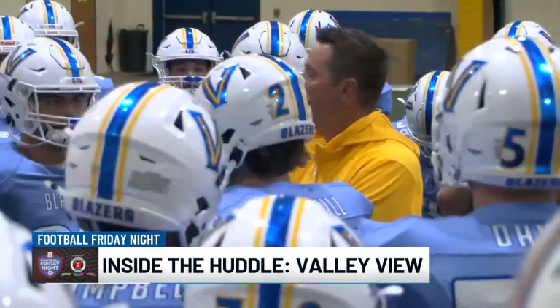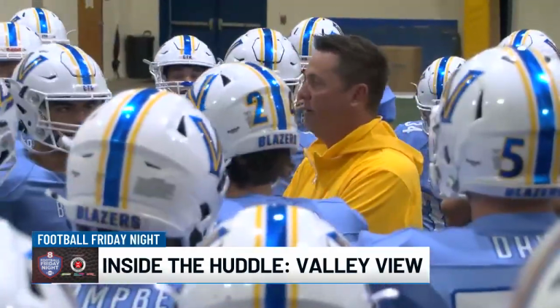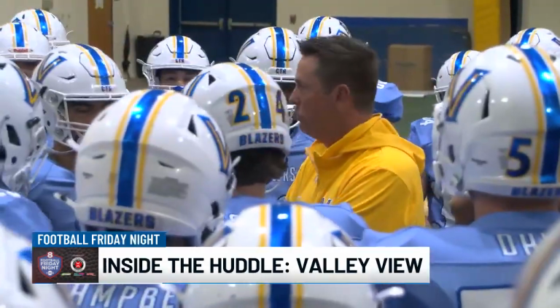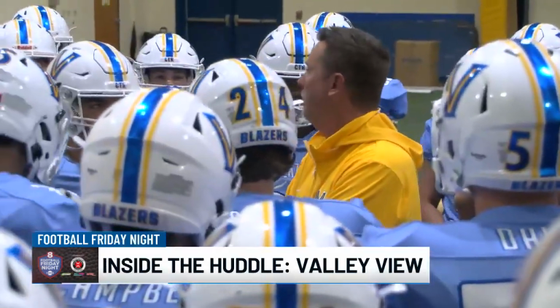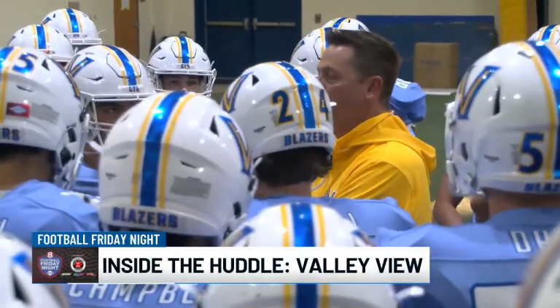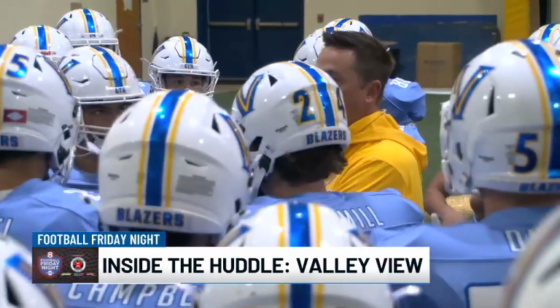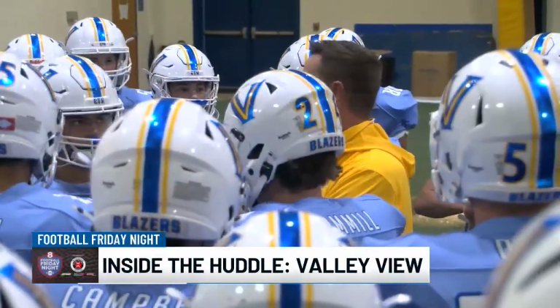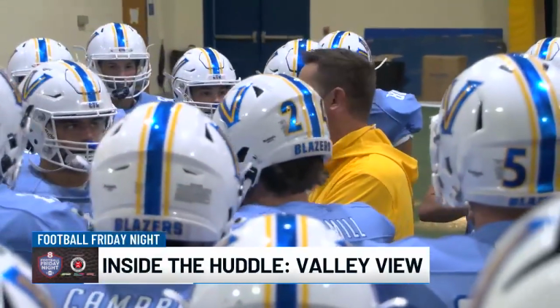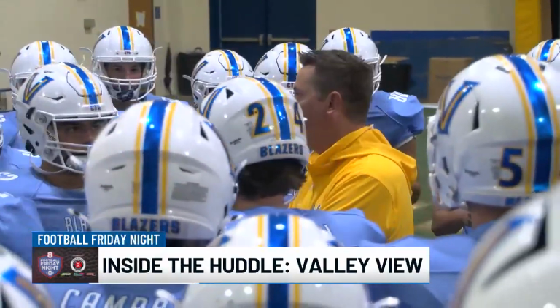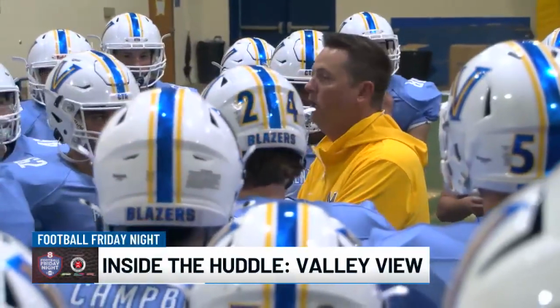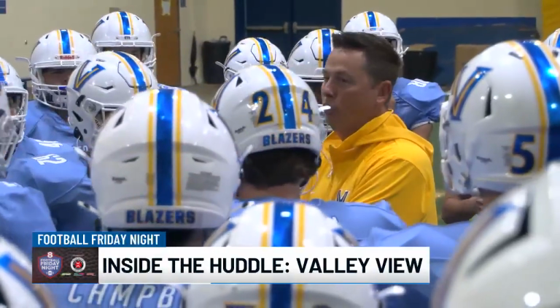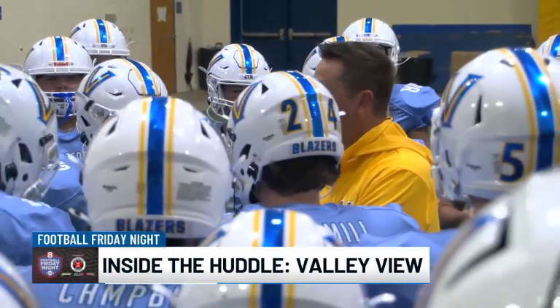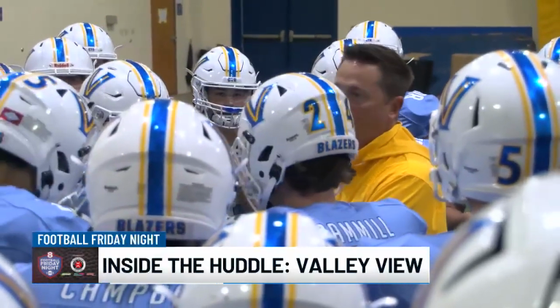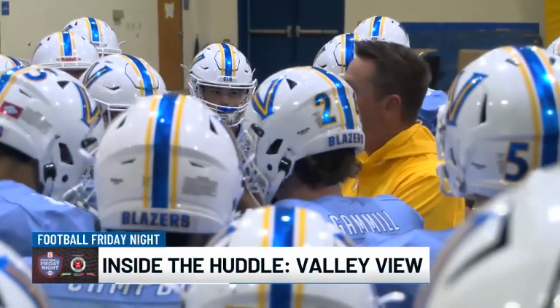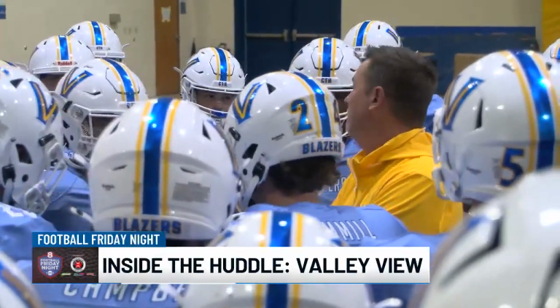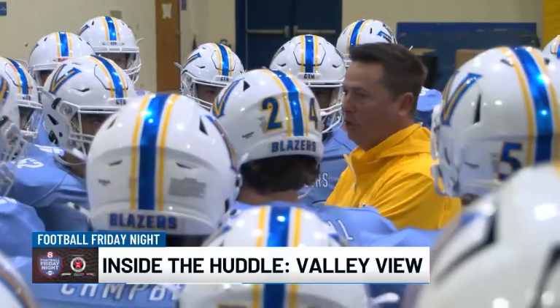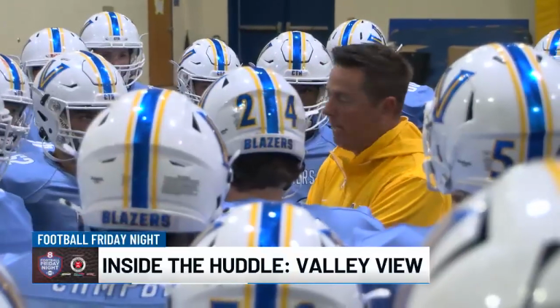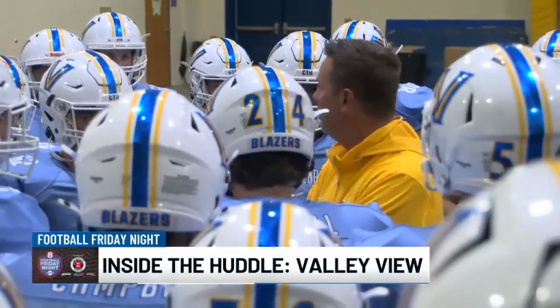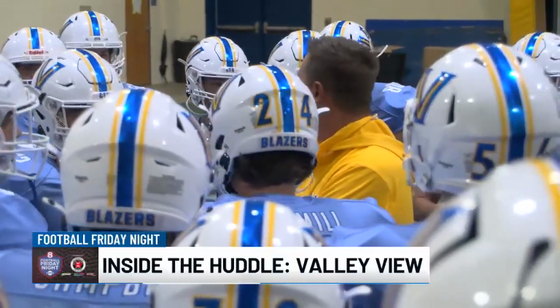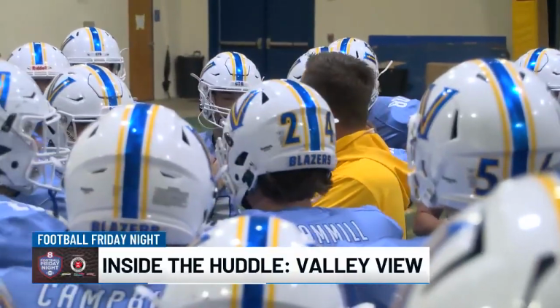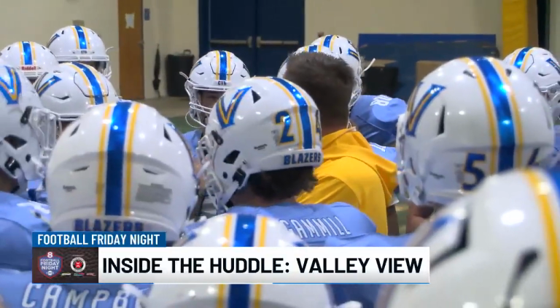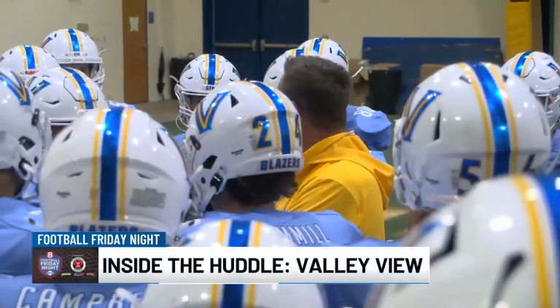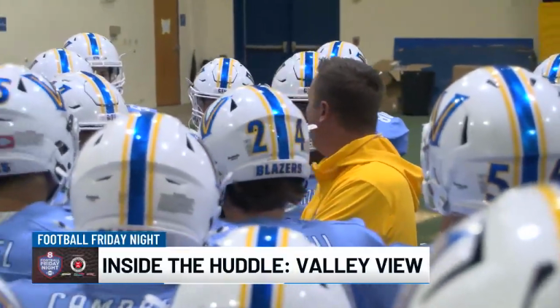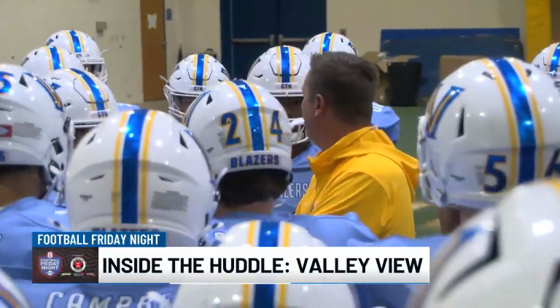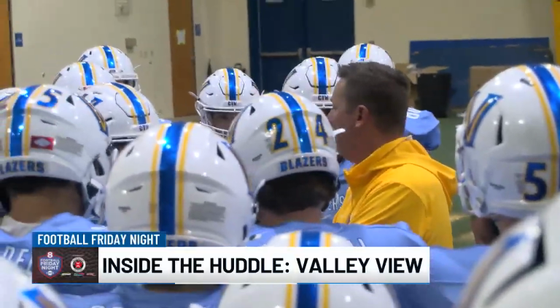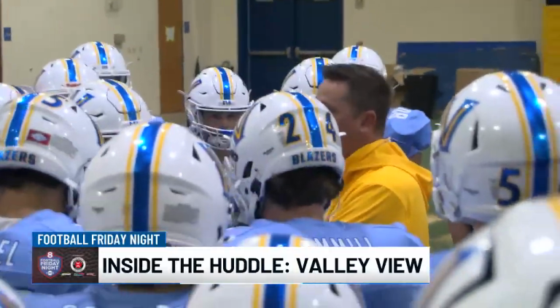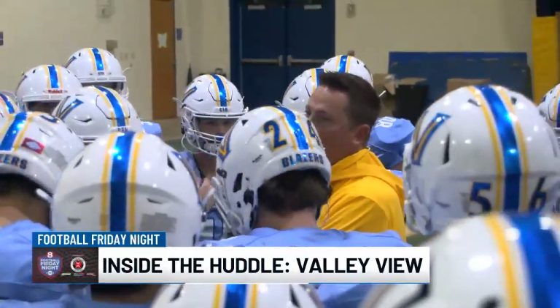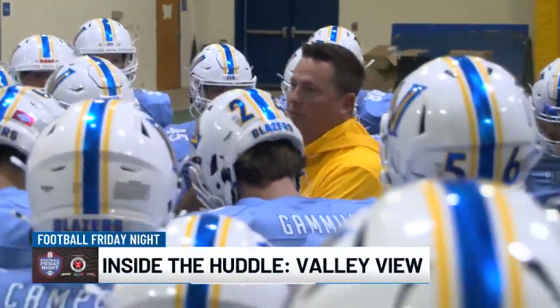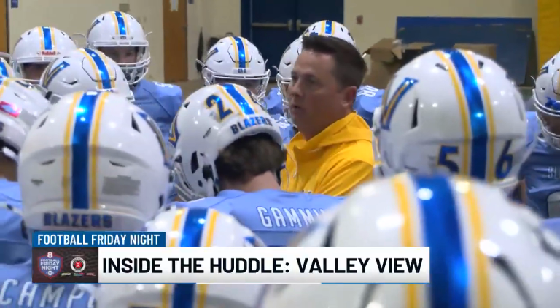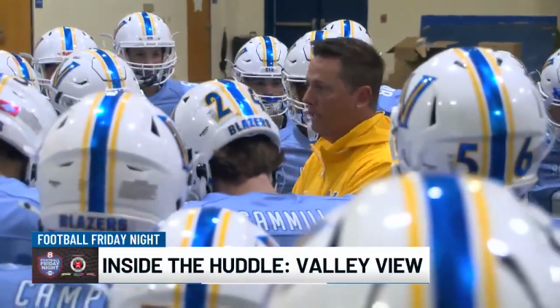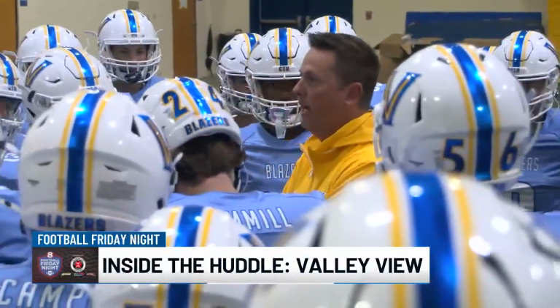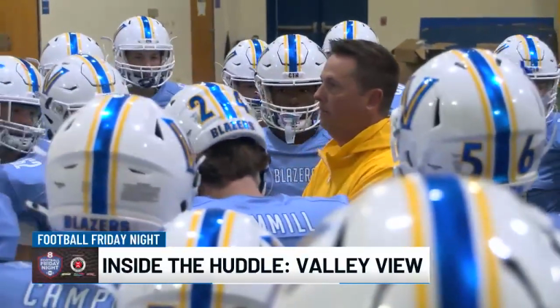We gotta be physical. We gotta be fast. We gotta run to the football. When you get tired, come out — we'll put you back in when you're ready. All right? We need everybody. All 83 of you. We need you to knock it.